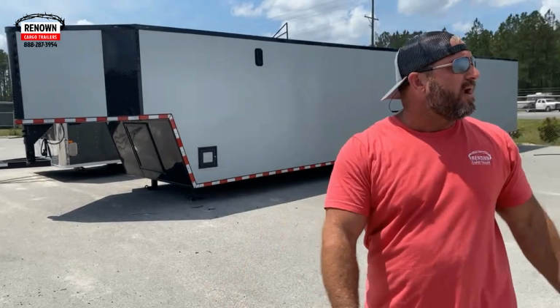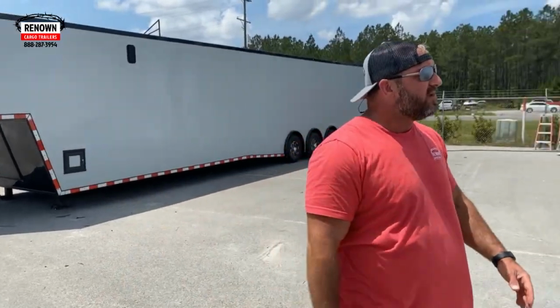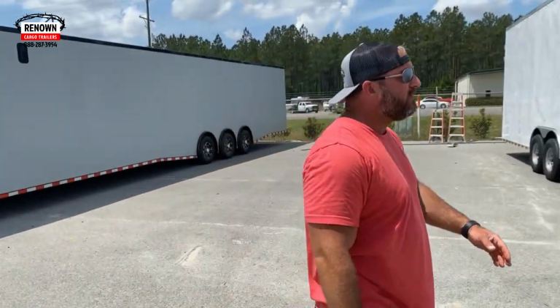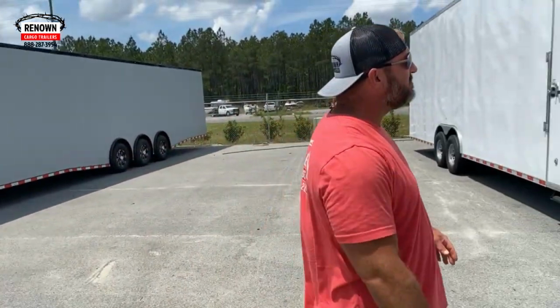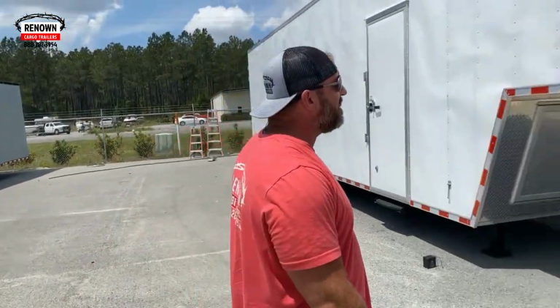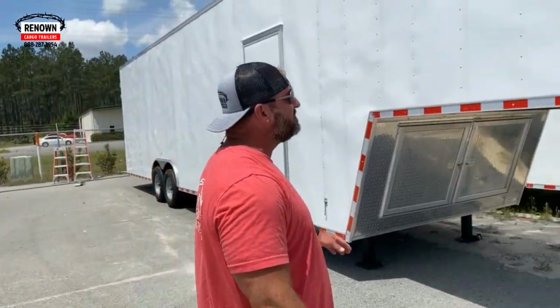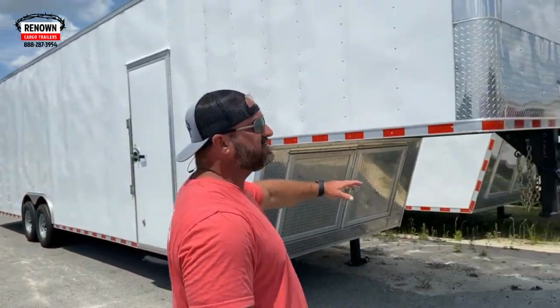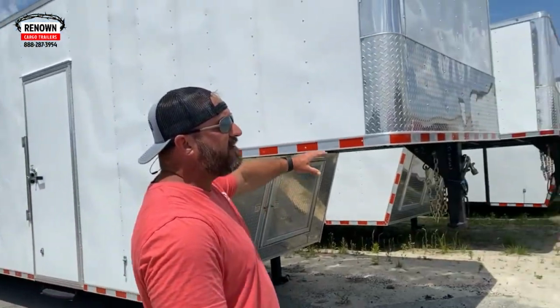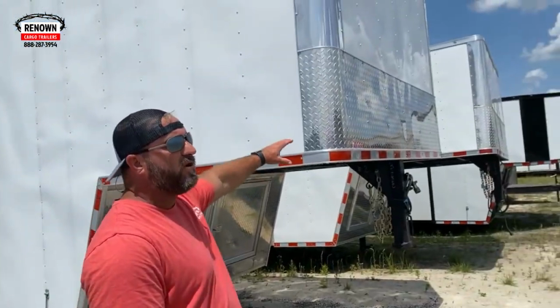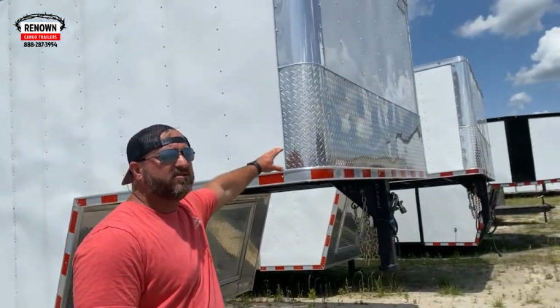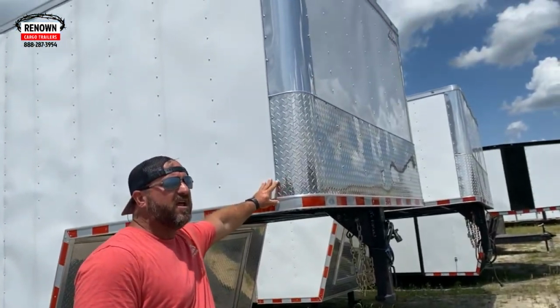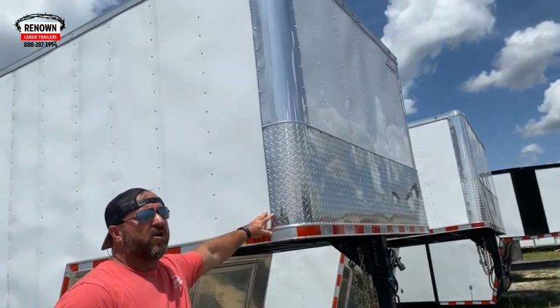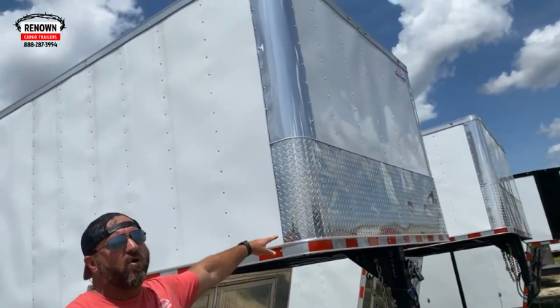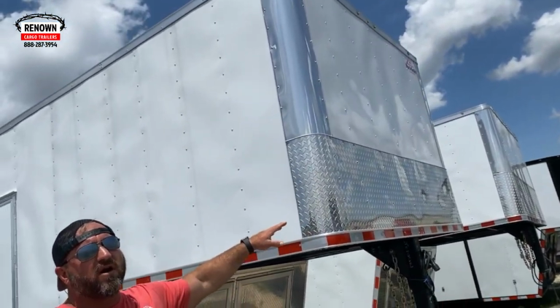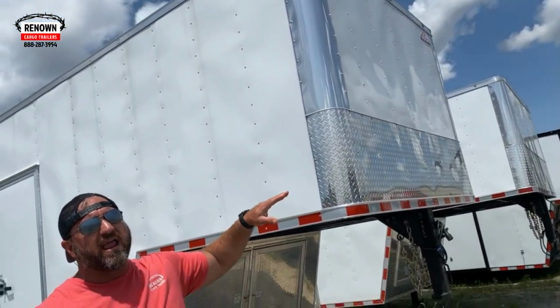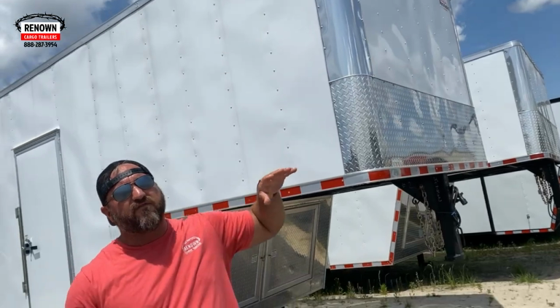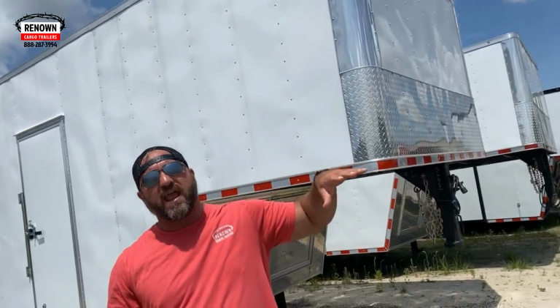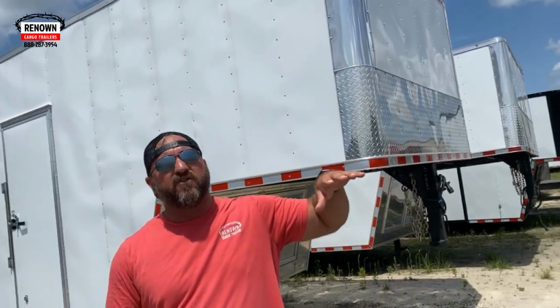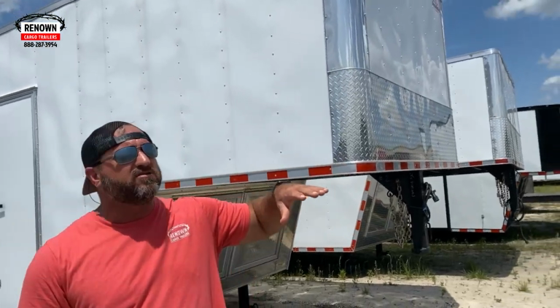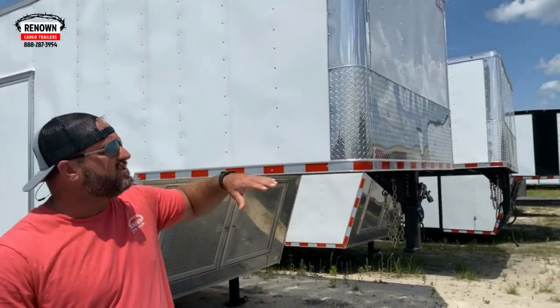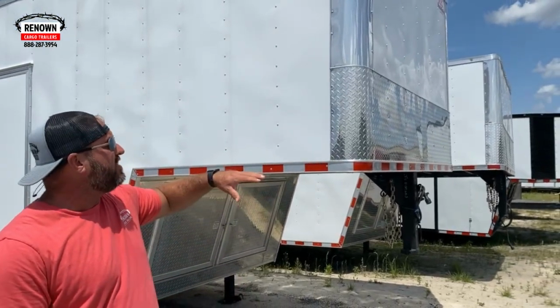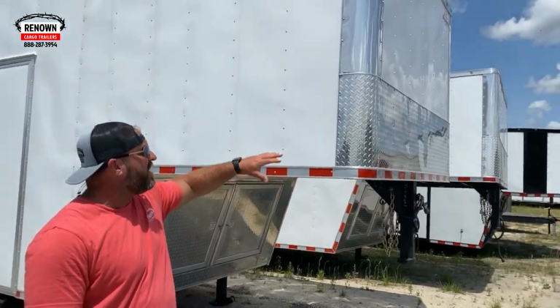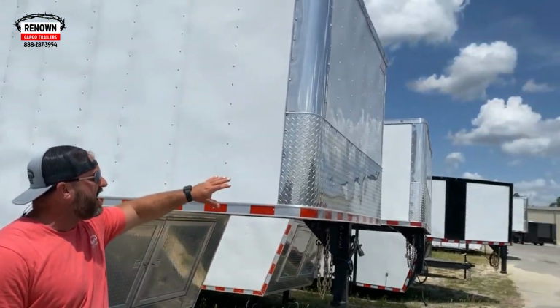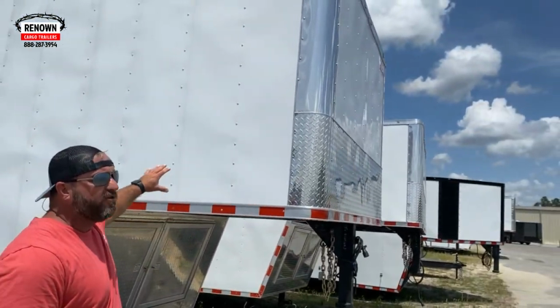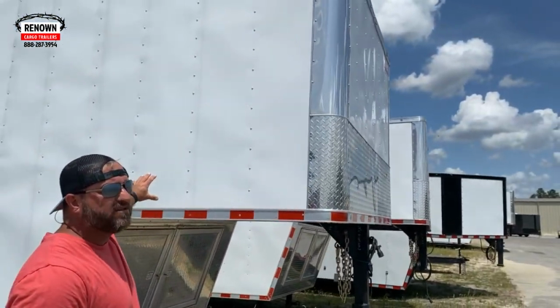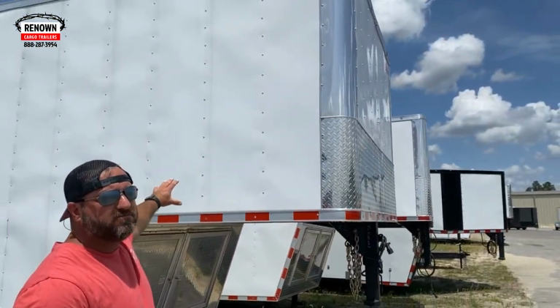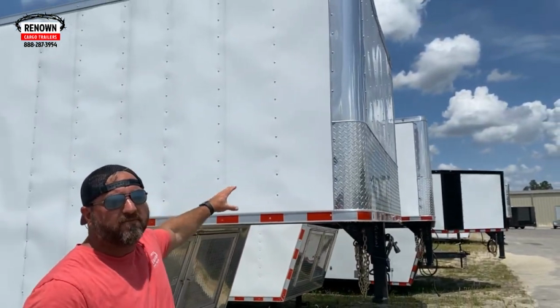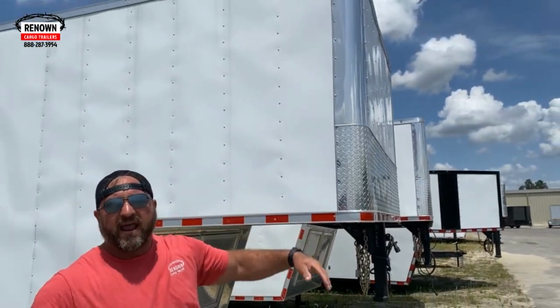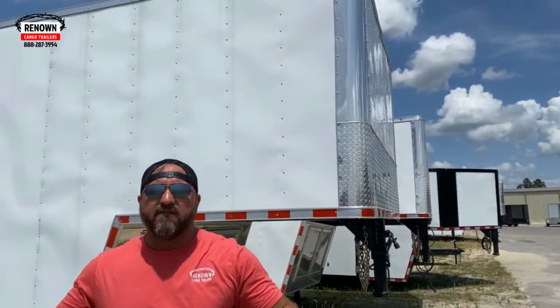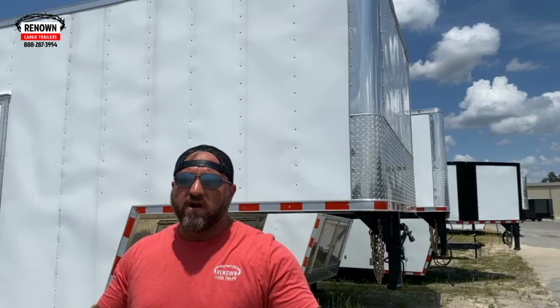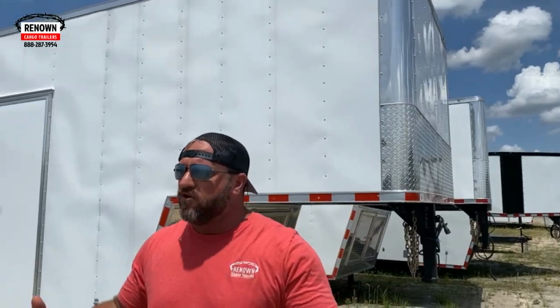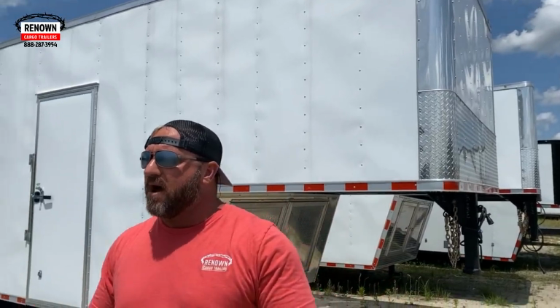Our risers on our goosenecks are eight foot risers. So if you order a 48 foot gooseneck trailer, you're going to have an eight foot riser up top and then a 40 foot box. A lot of people ask that question when they're ordering goosenecks.